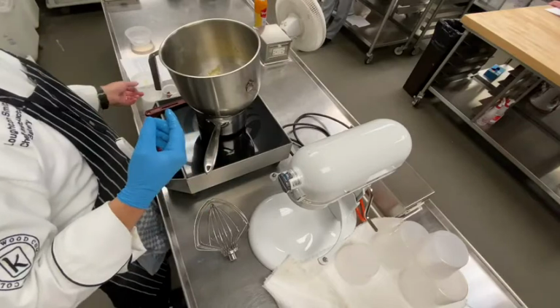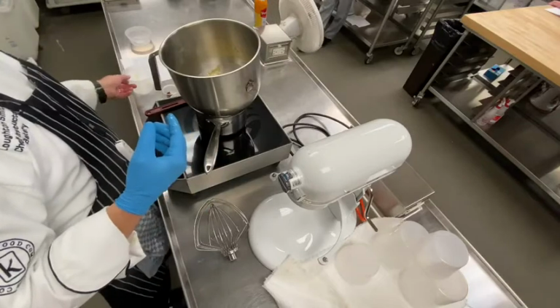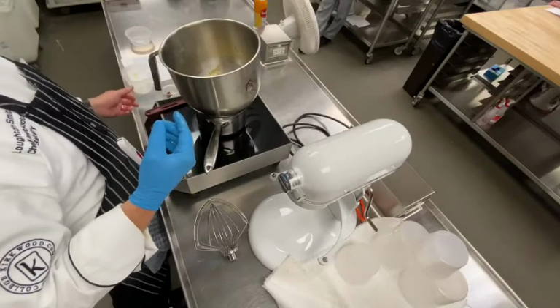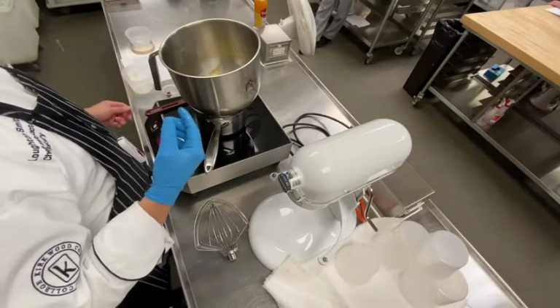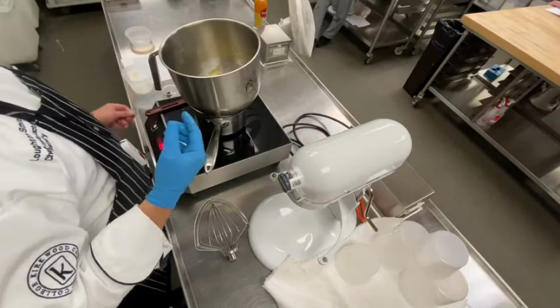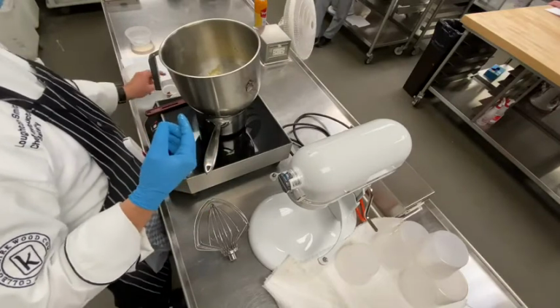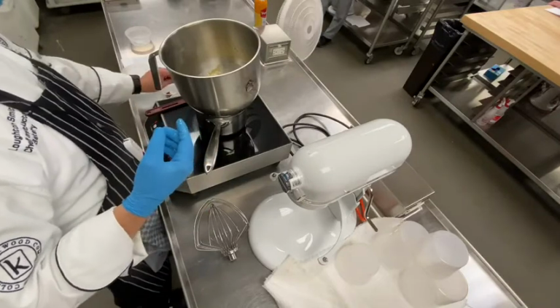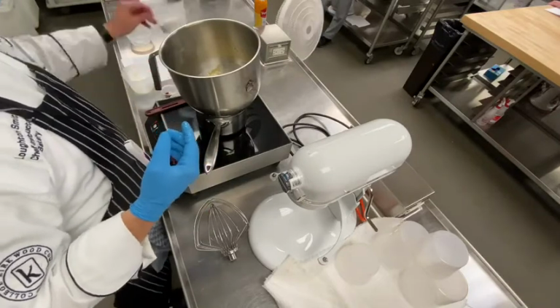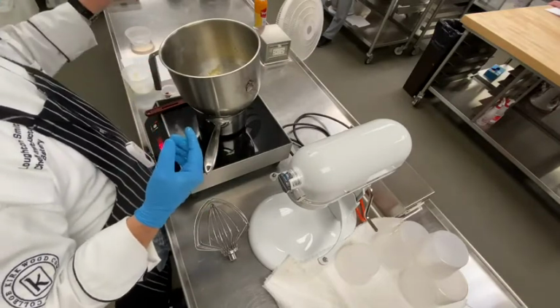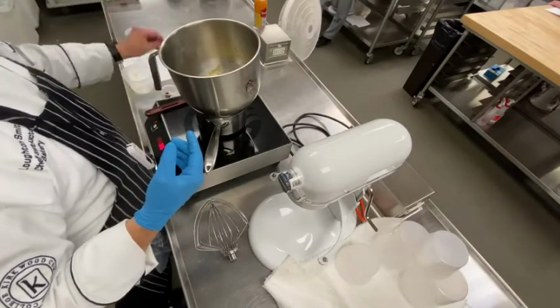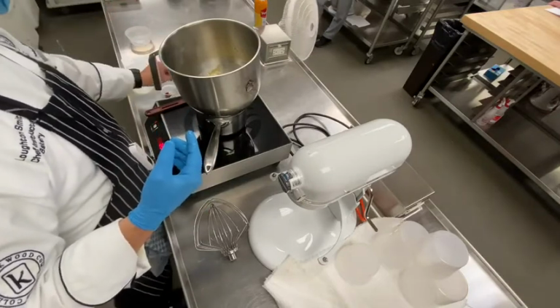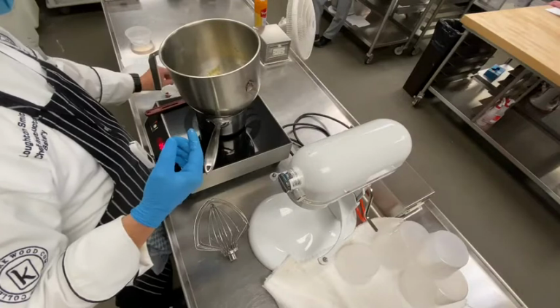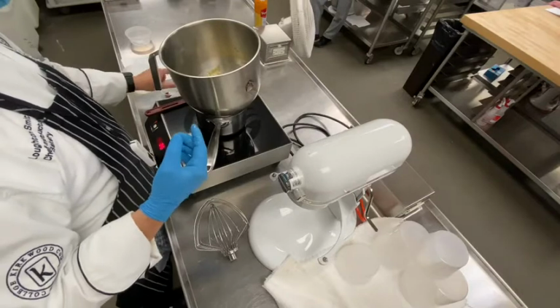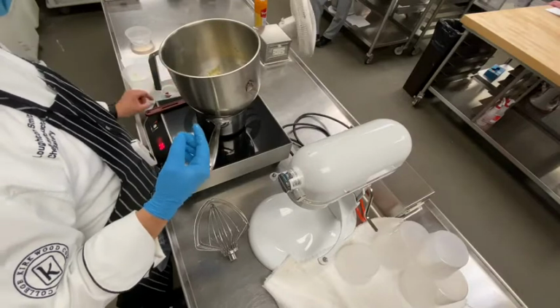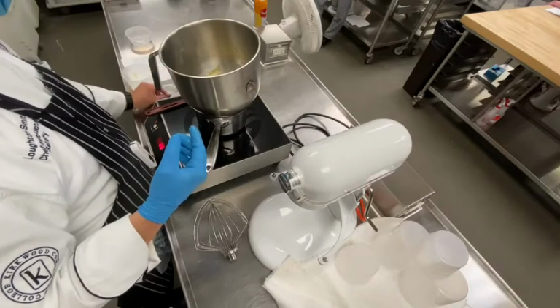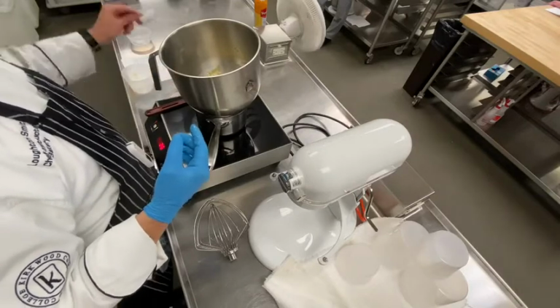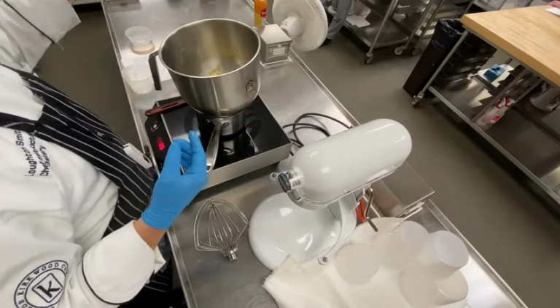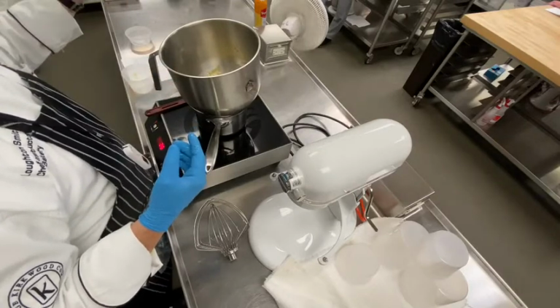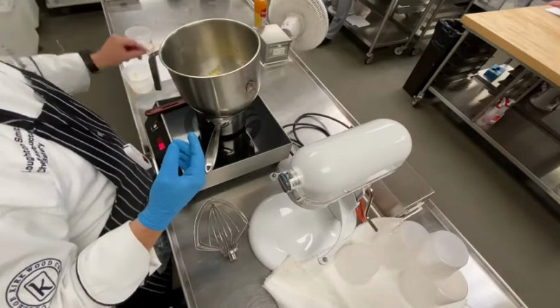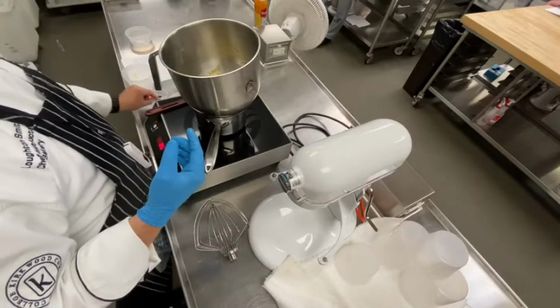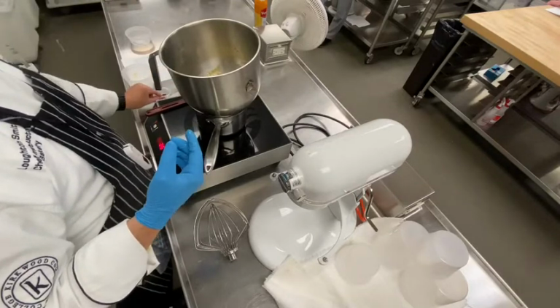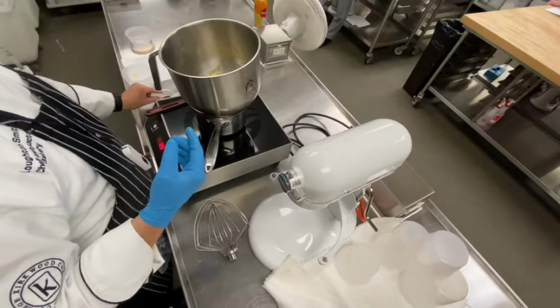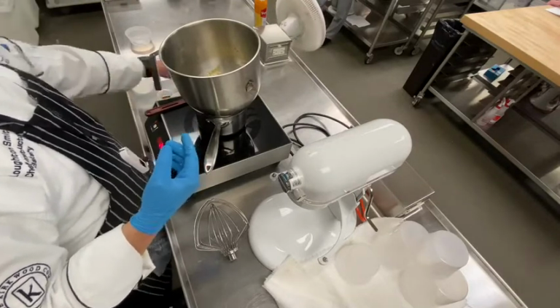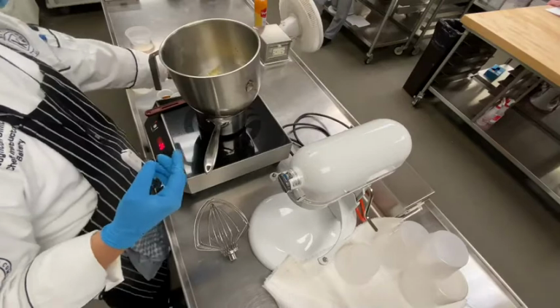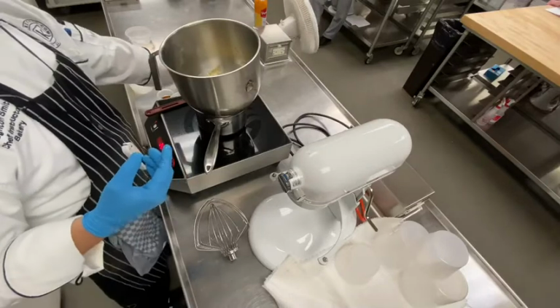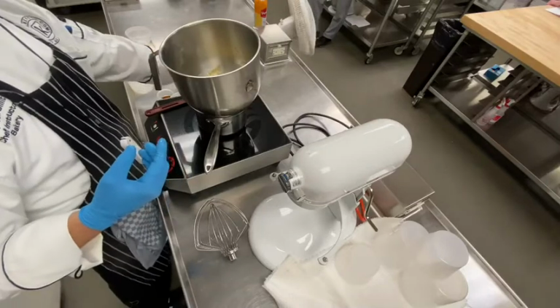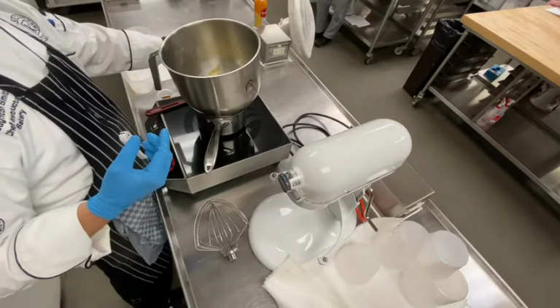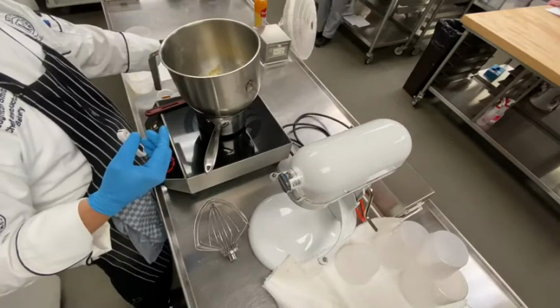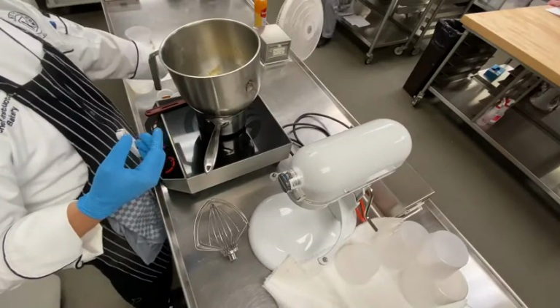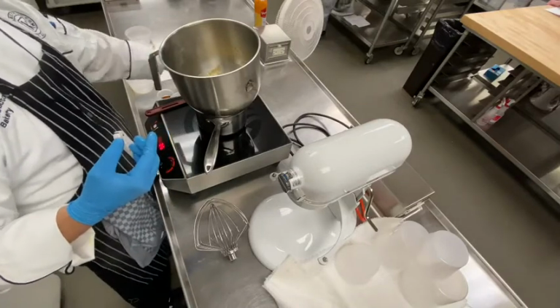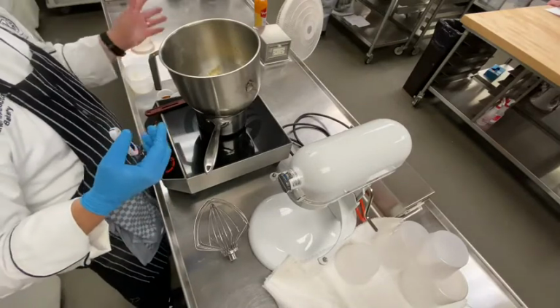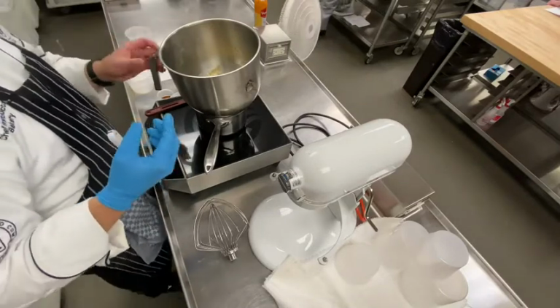Then we'll put it on the mixer and whip it until it's at full volume to get the maximum volume out of it. From there it's a very simple operation — all we do is fold in flour to stabilize everything, a little bit of vanilla, put it in a prepared cake pan, and bake it off. It's a very simple cake.